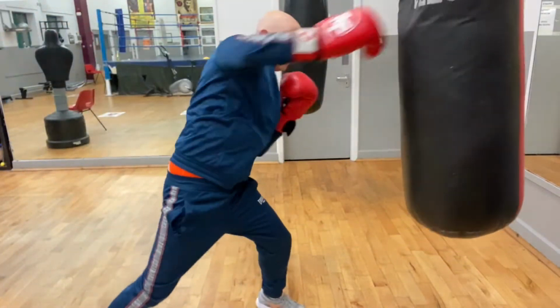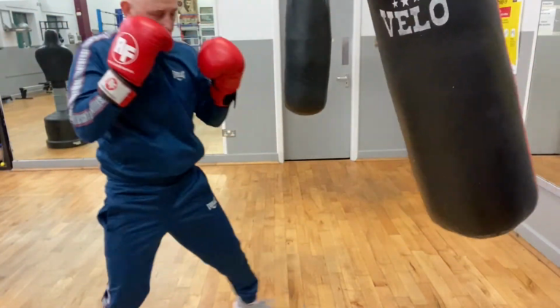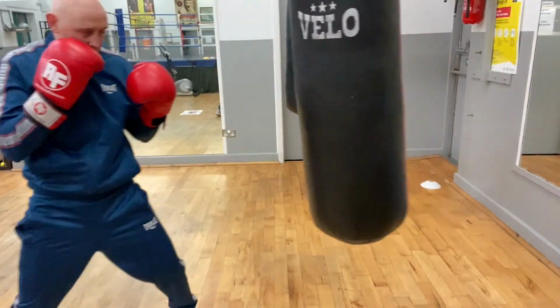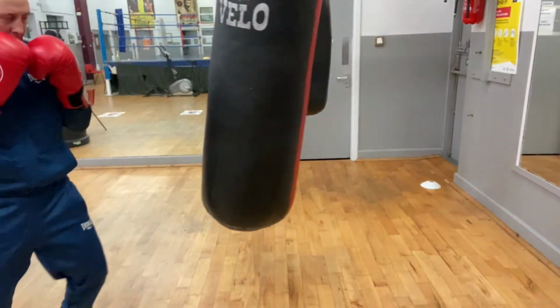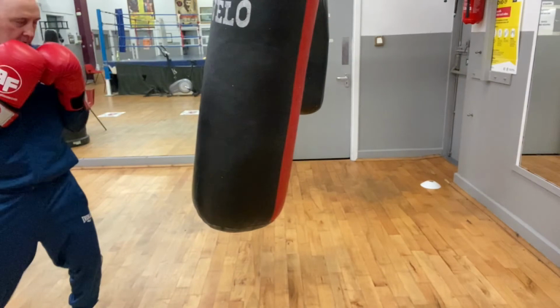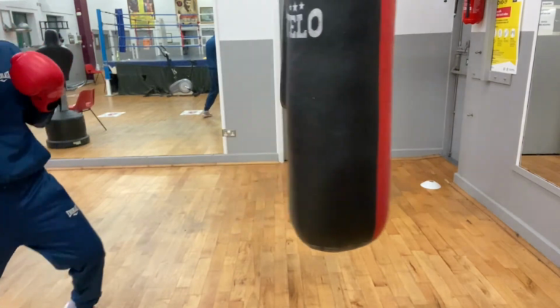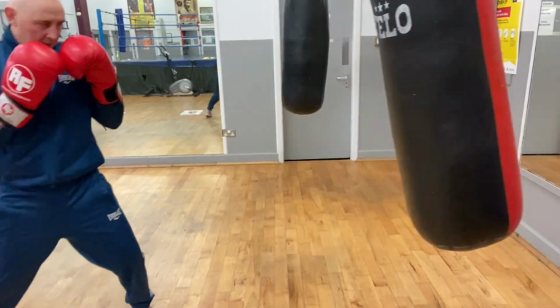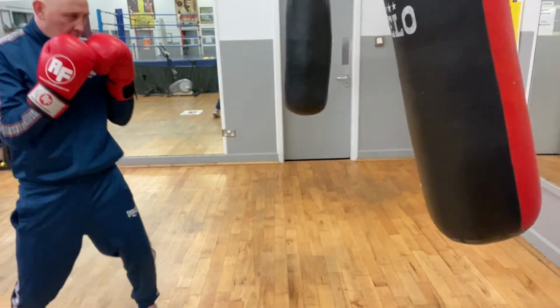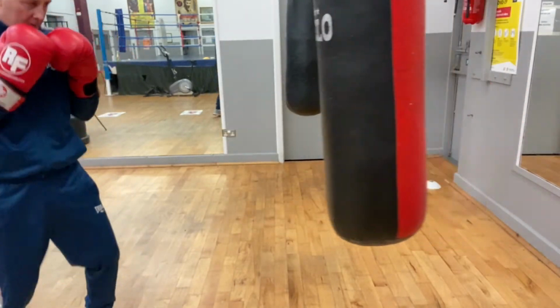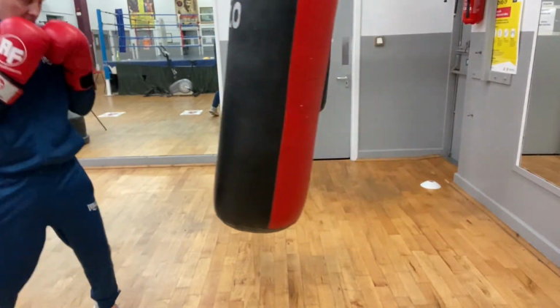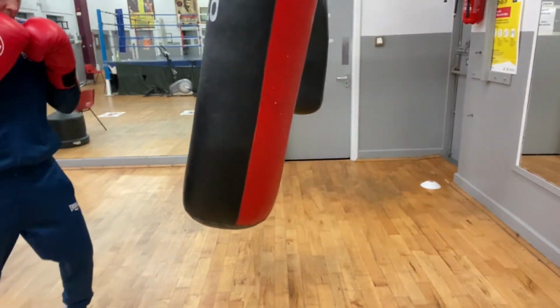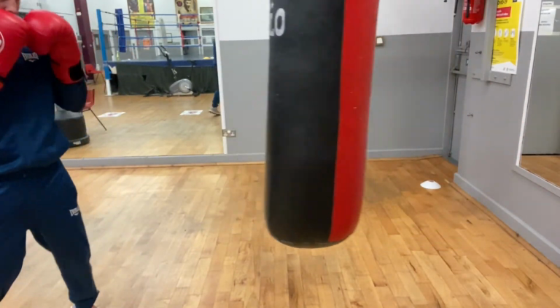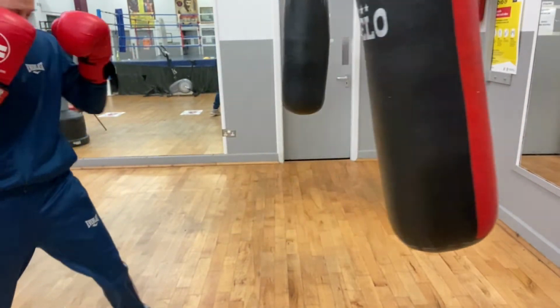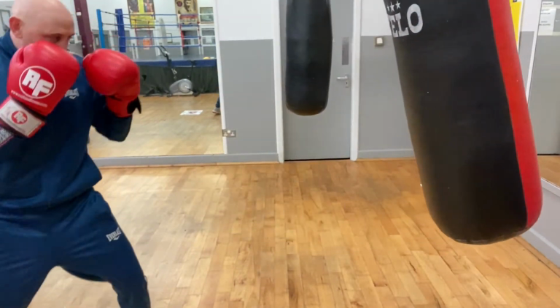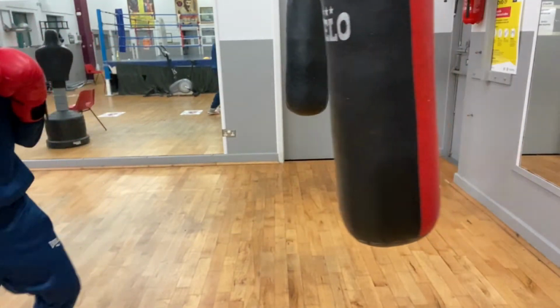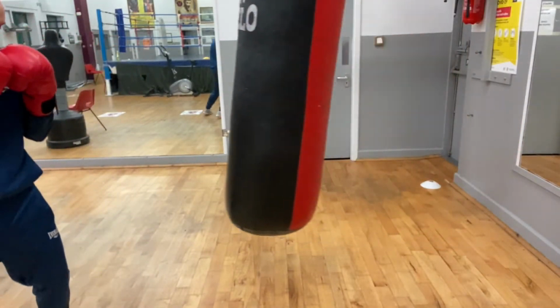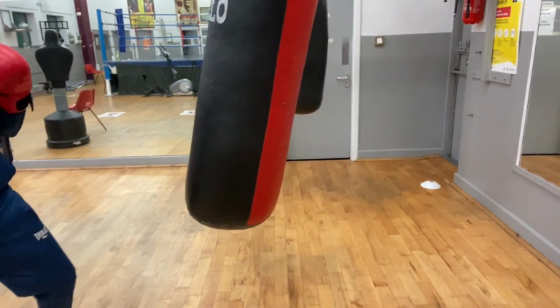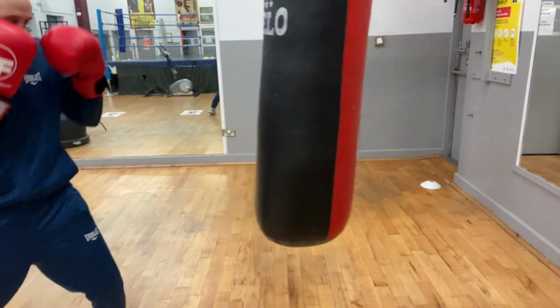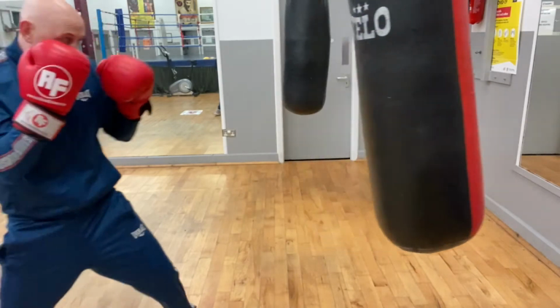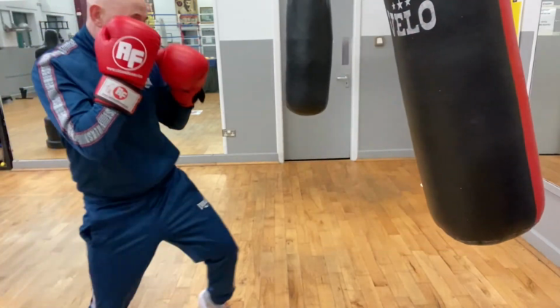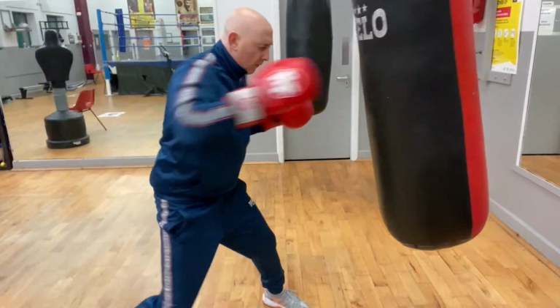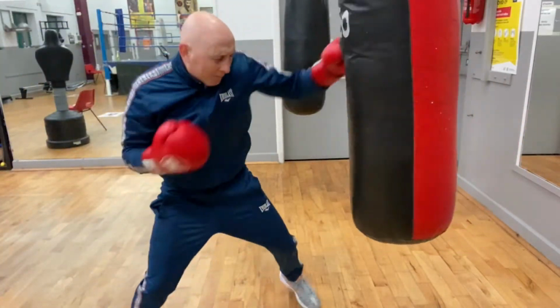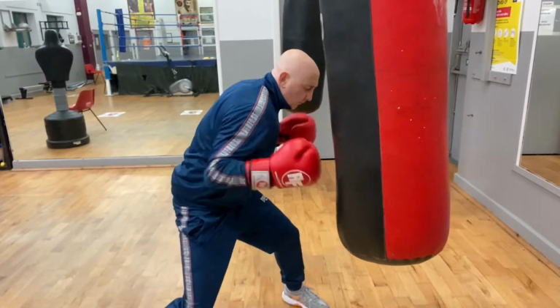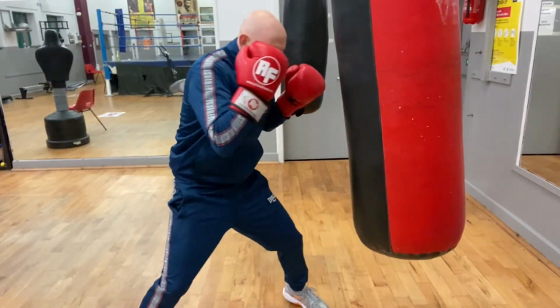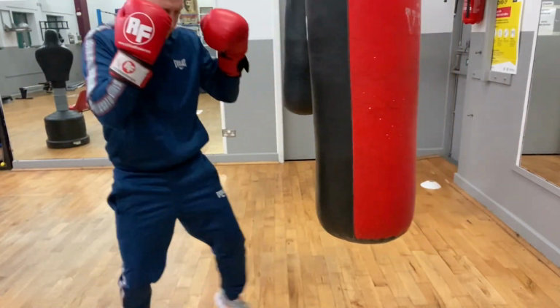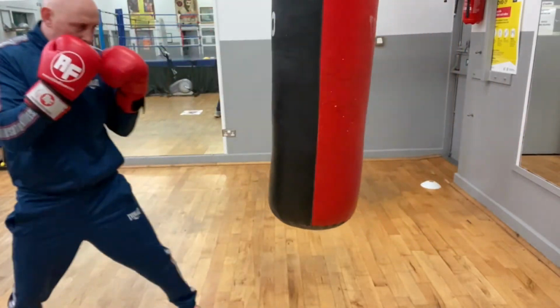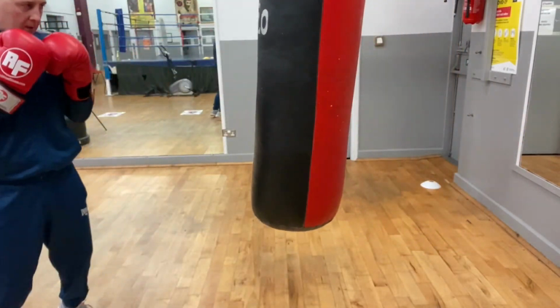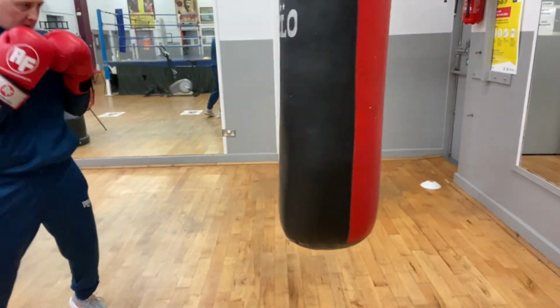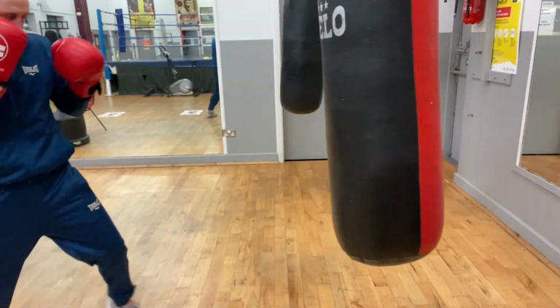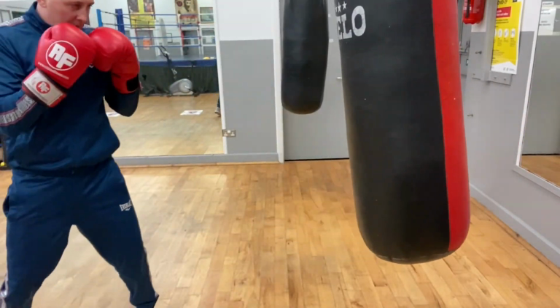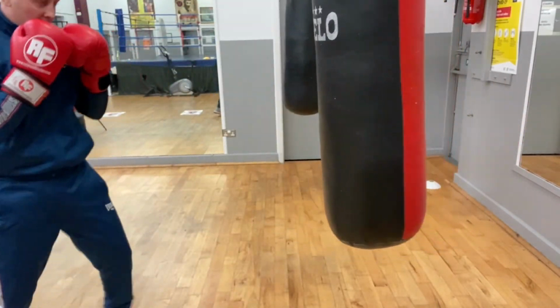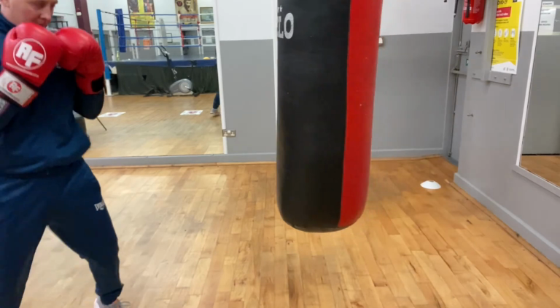Jab, backhand, lead uppercut, backhand. Jab, backhand, lead hook, and uppercut.